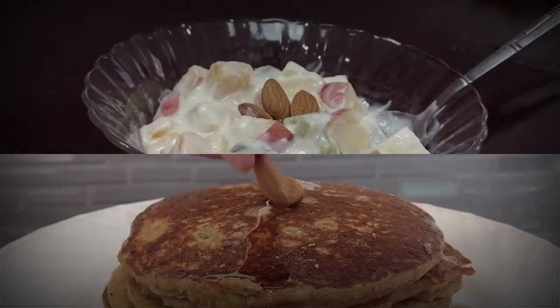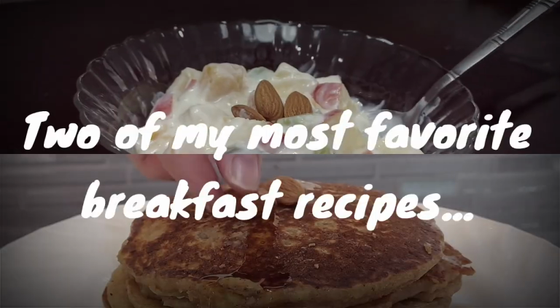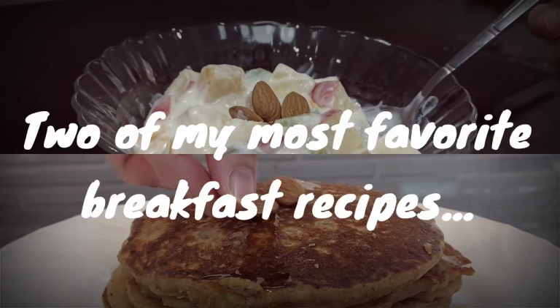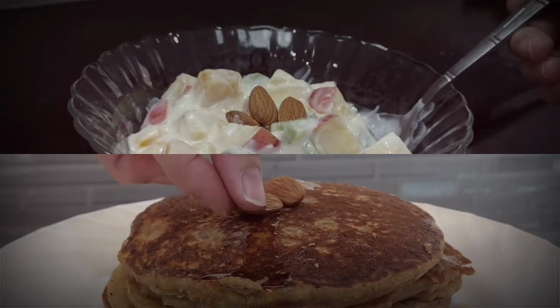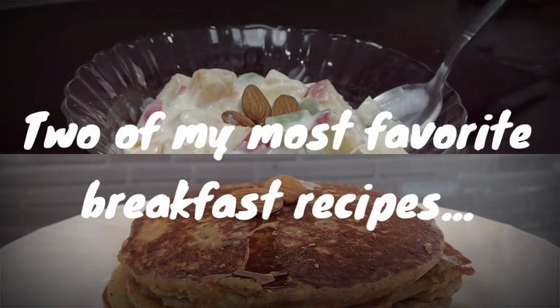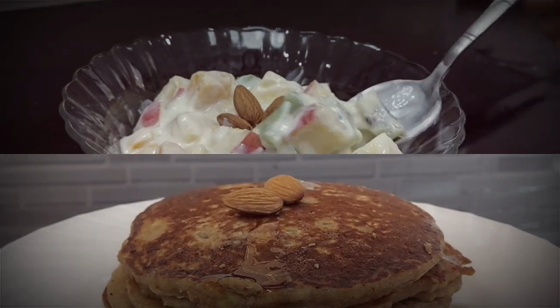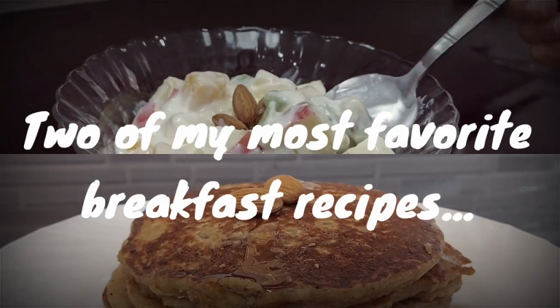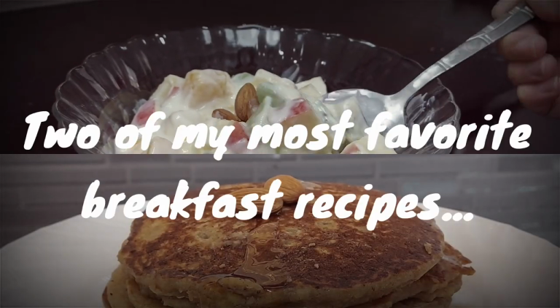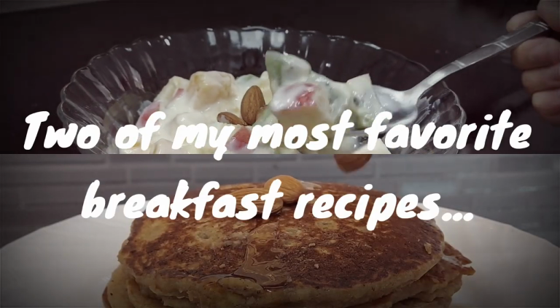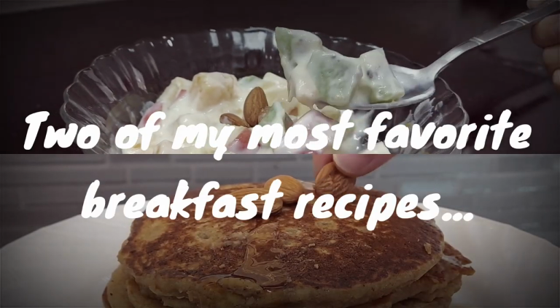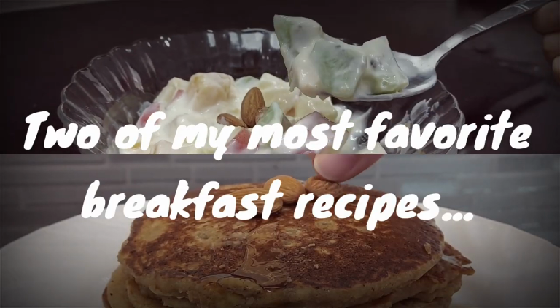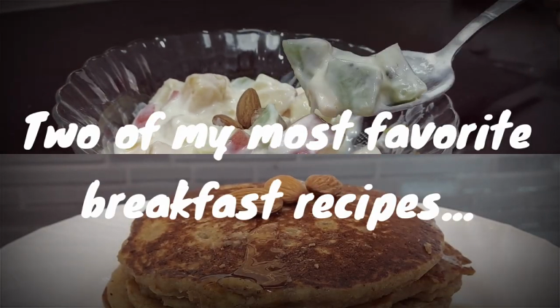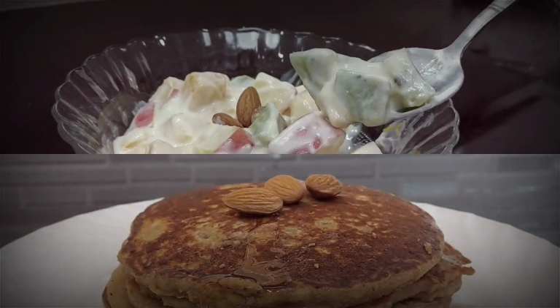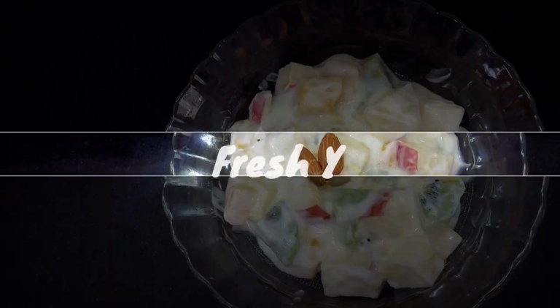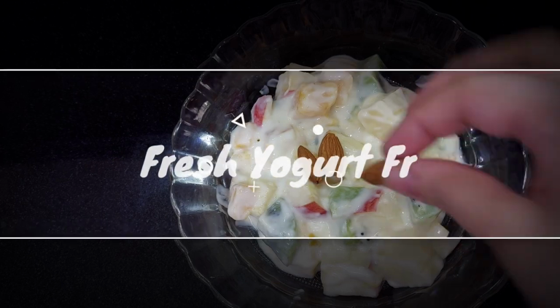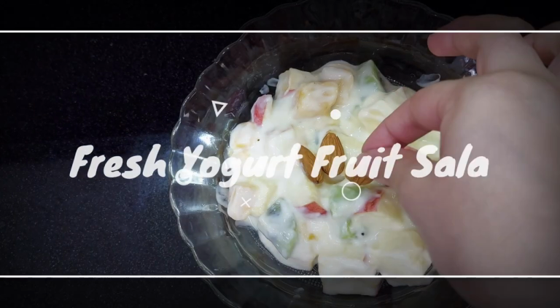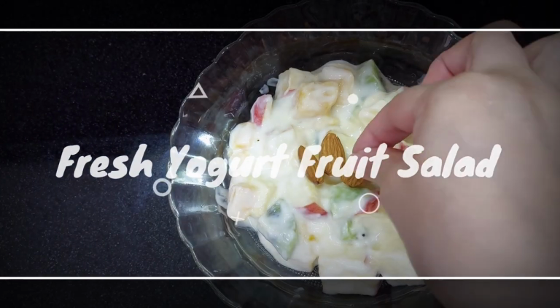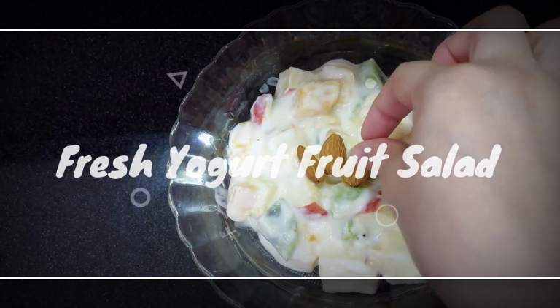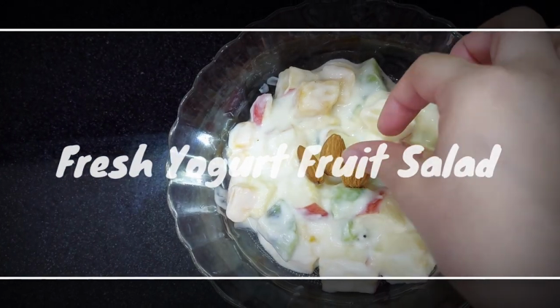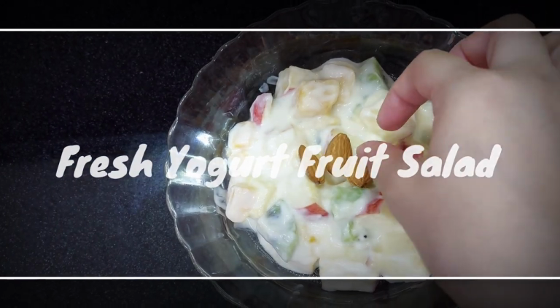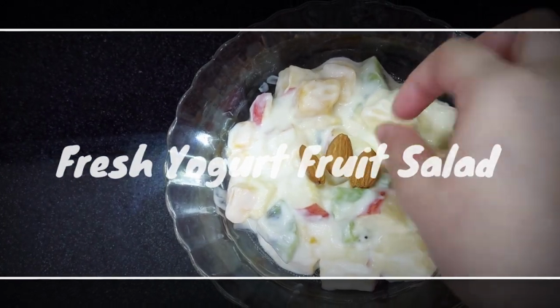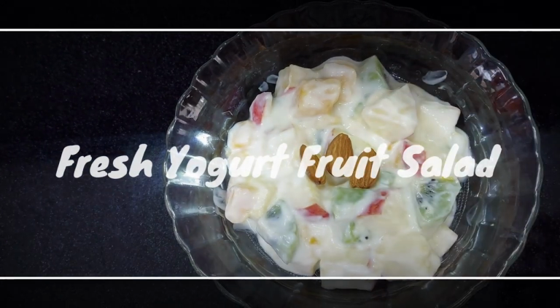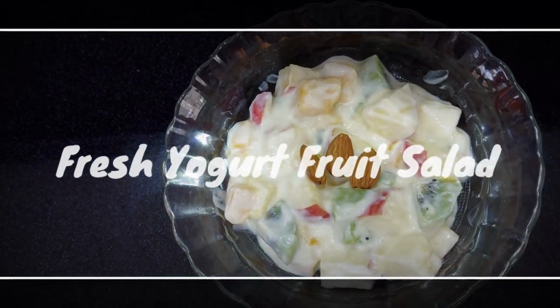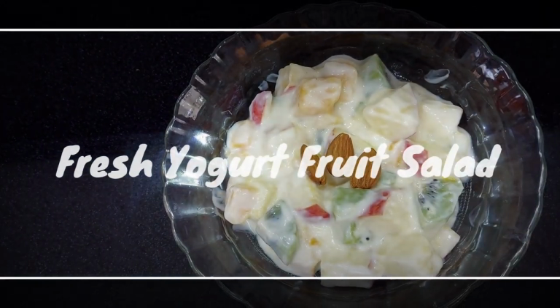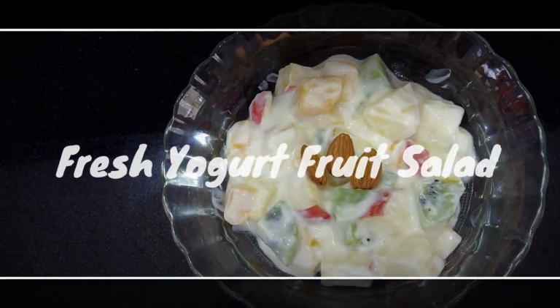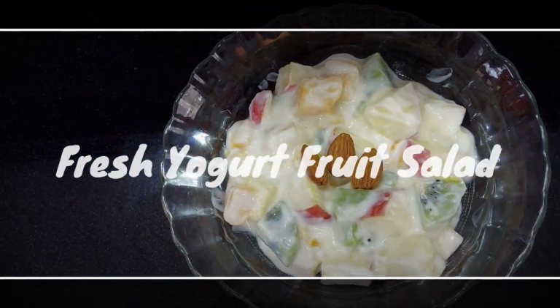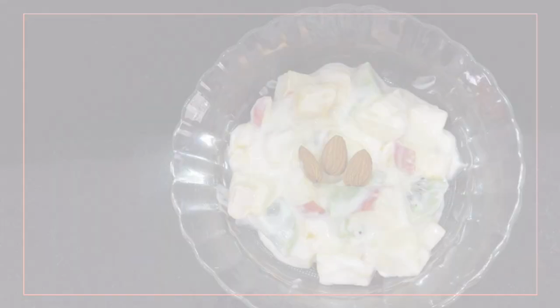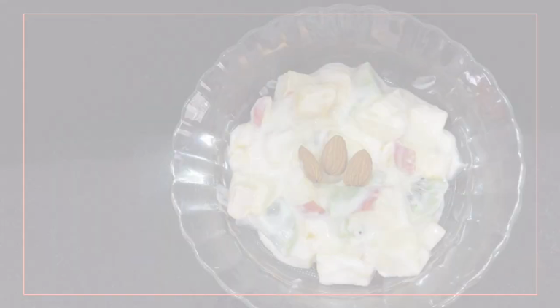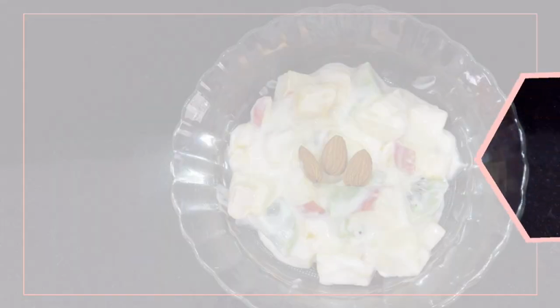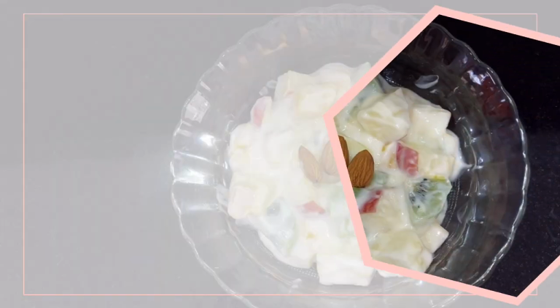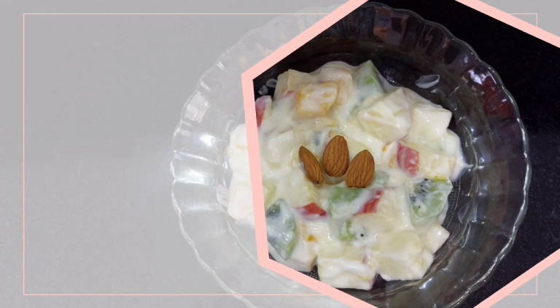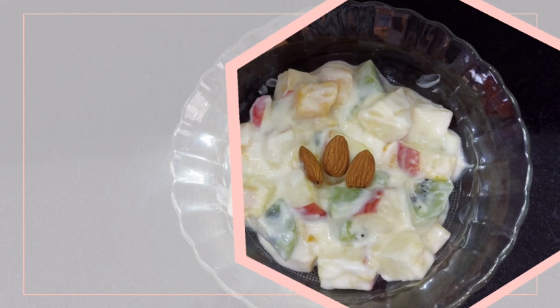There's no better way to start an awesome day than with a healthy and delicious breakfast. The first recipe that I'll be showing is how to make a fresh yogurt fruit salad. Here's the list of the ingredients that you'll need.